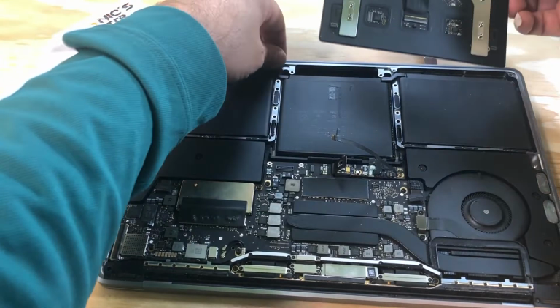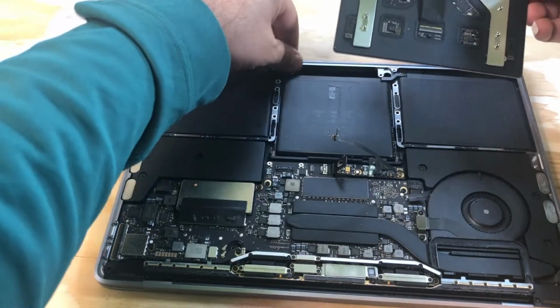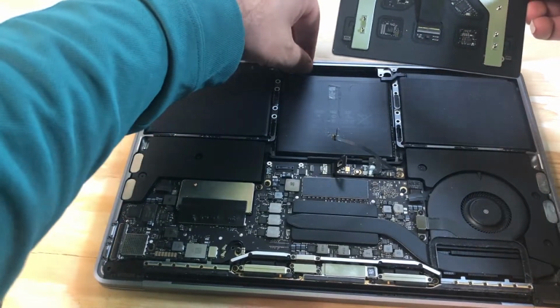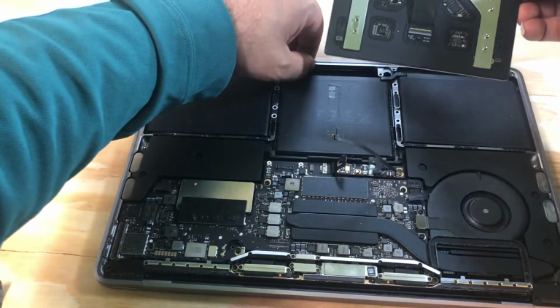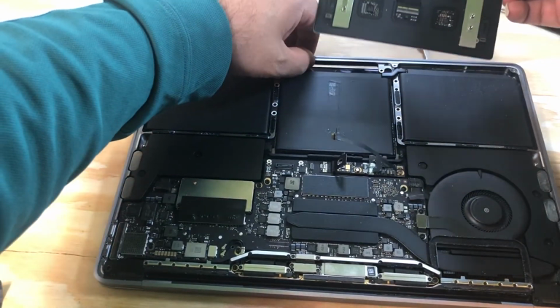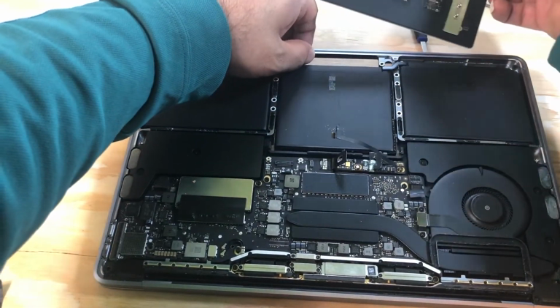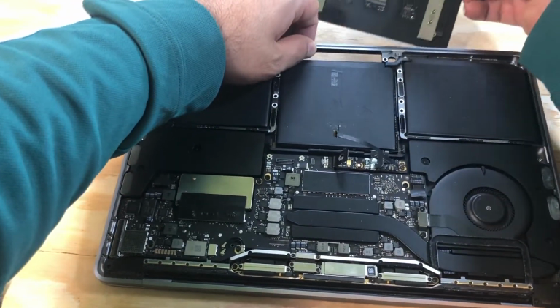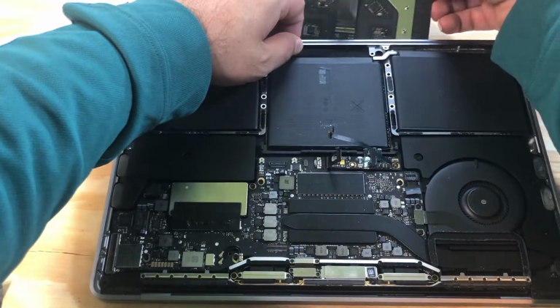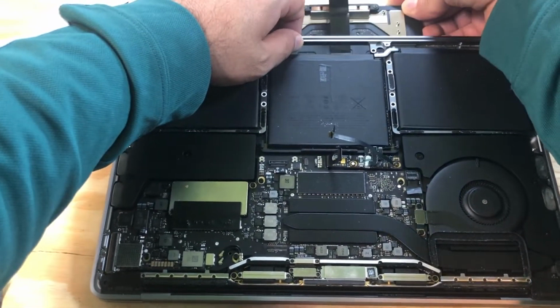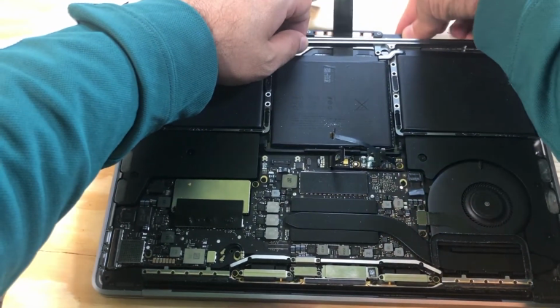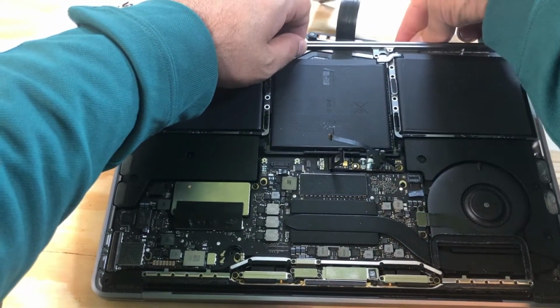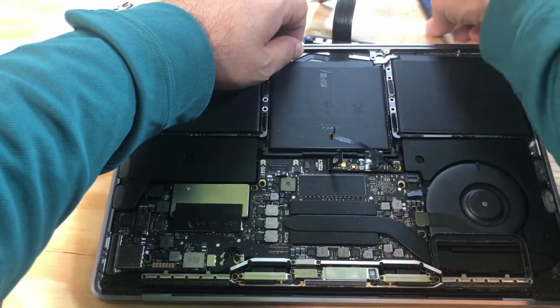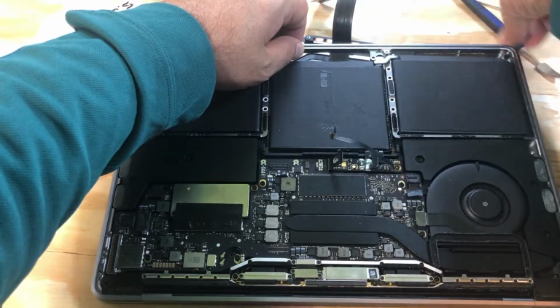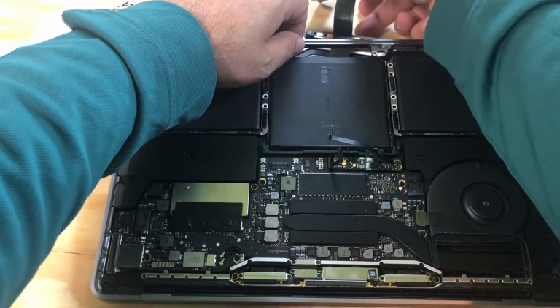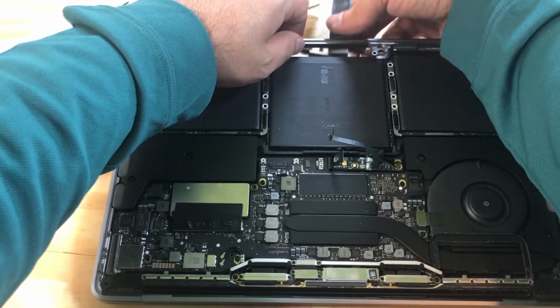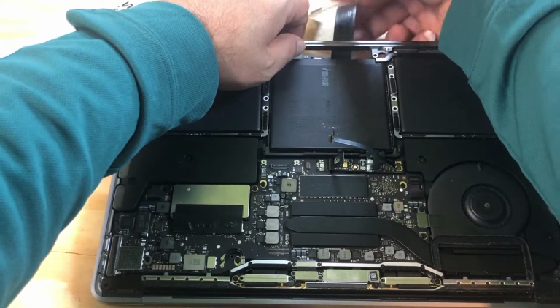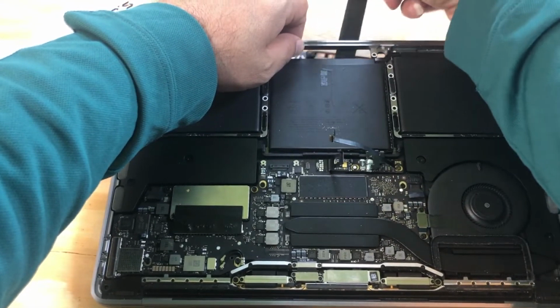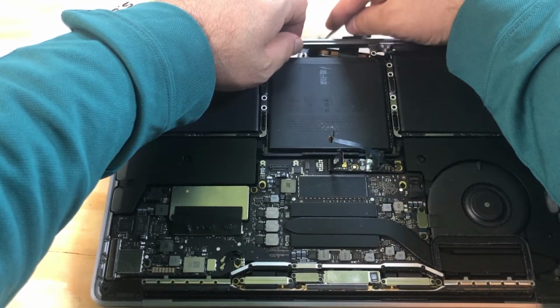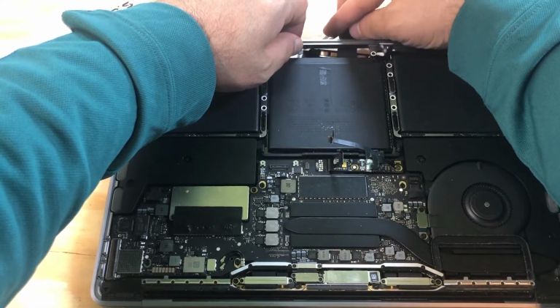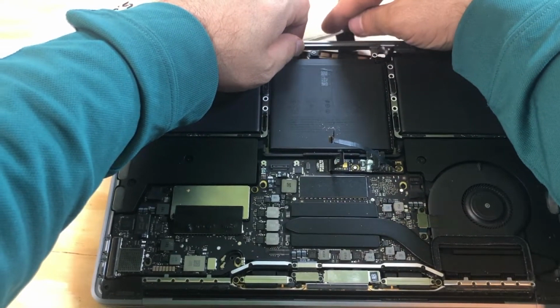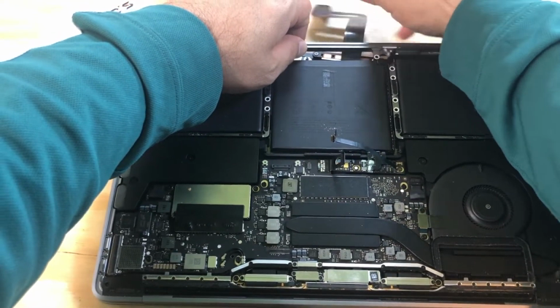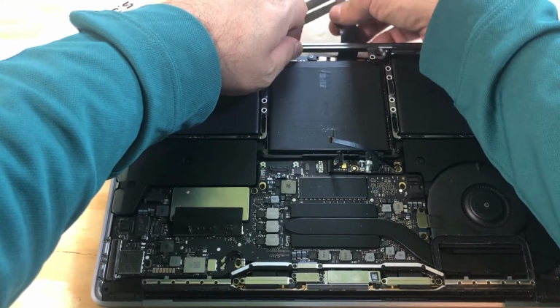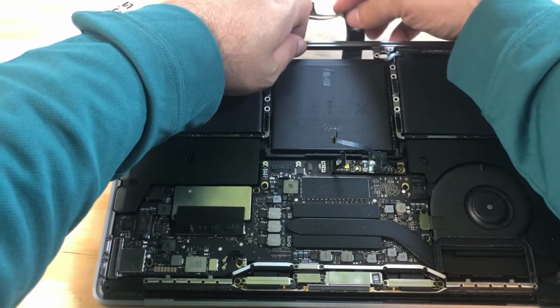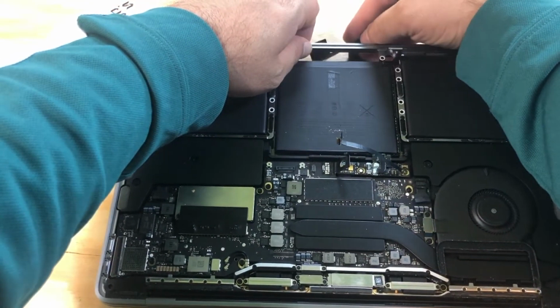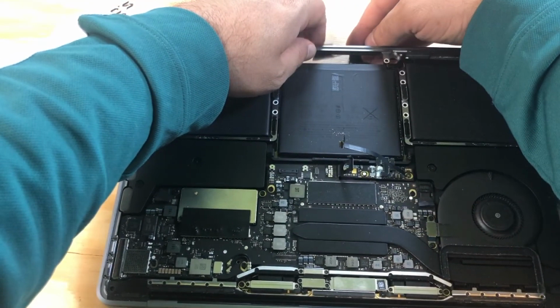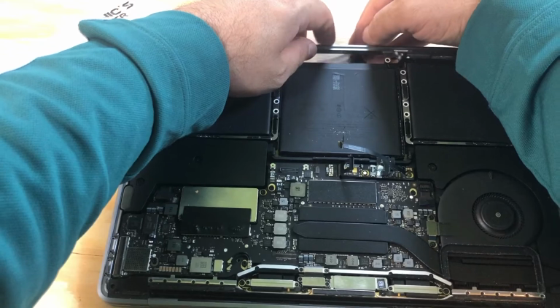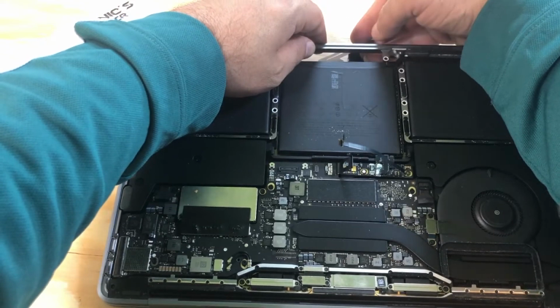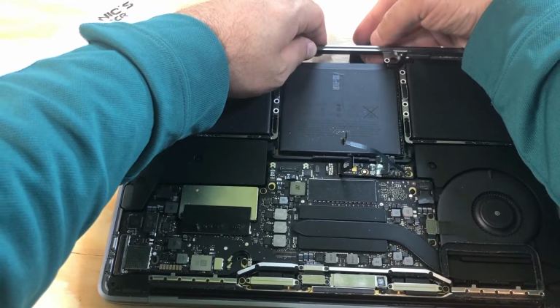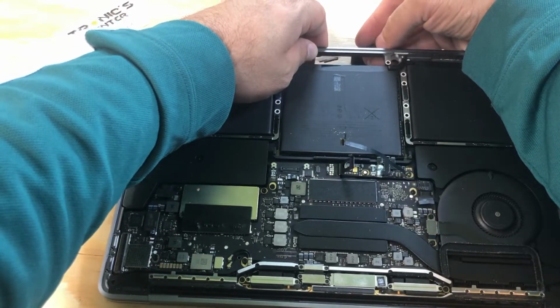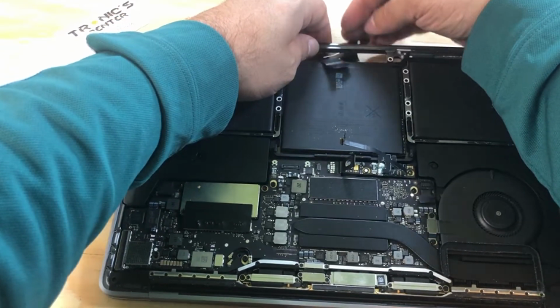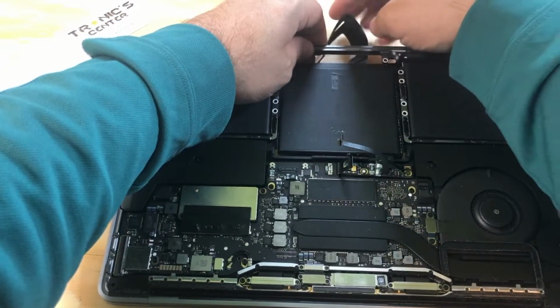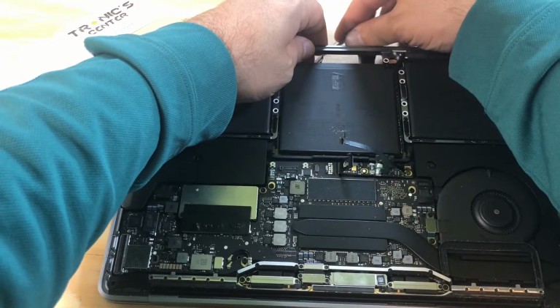Once you close the connector tip, it's time to return the trackpad in the same position. Just pass the cables through and seat the trackpad back in the same position.